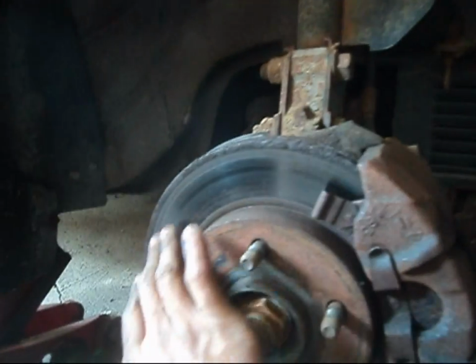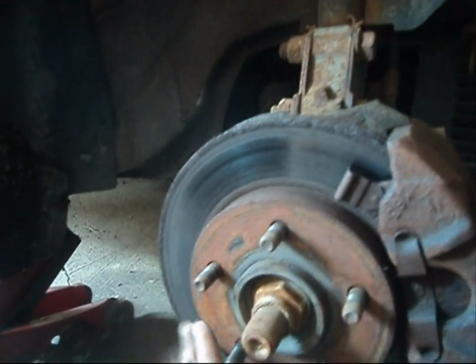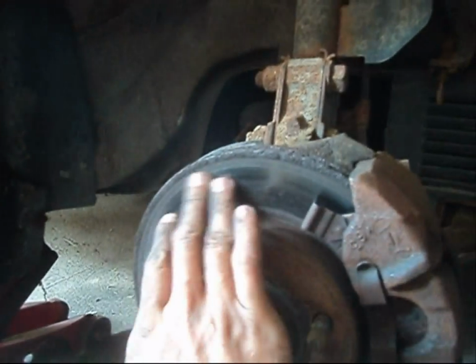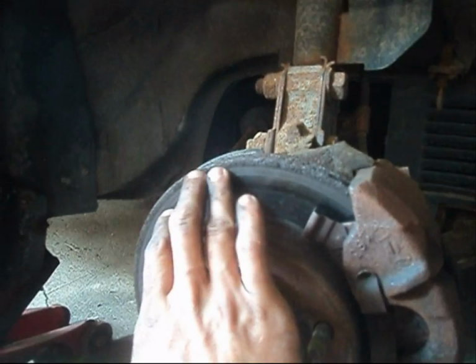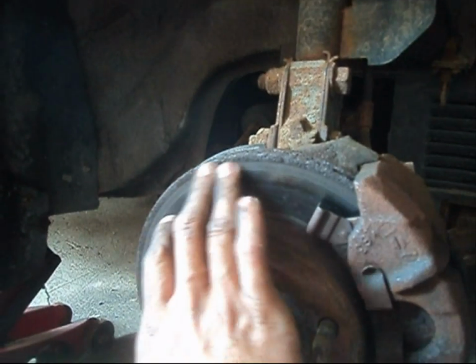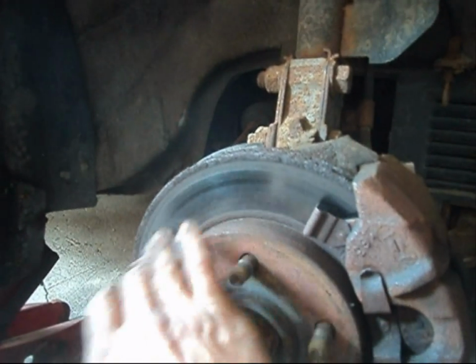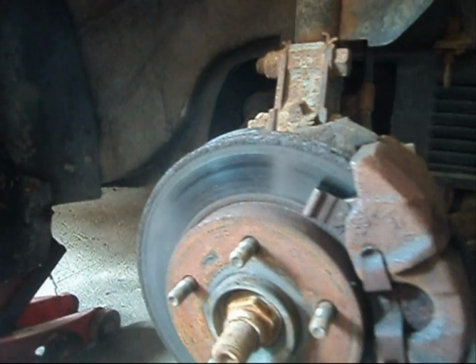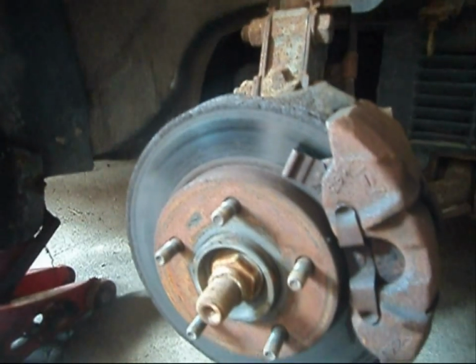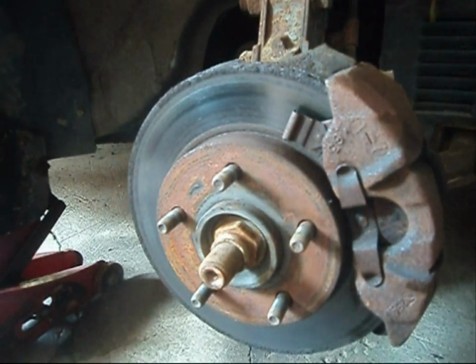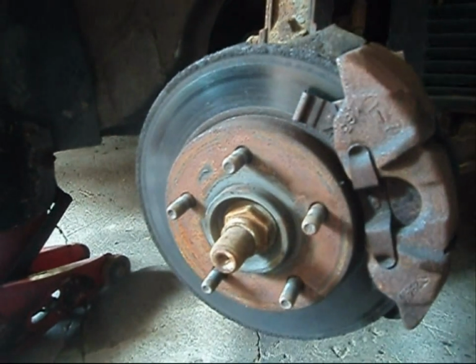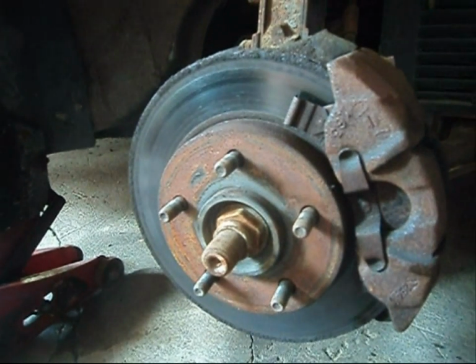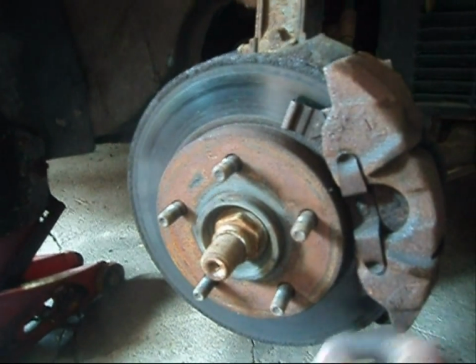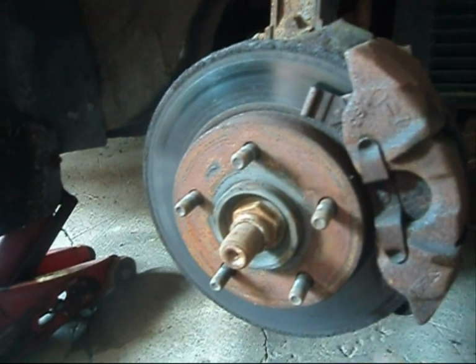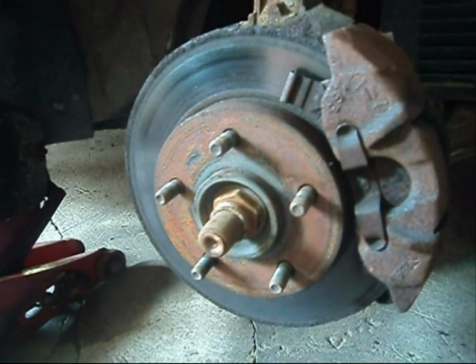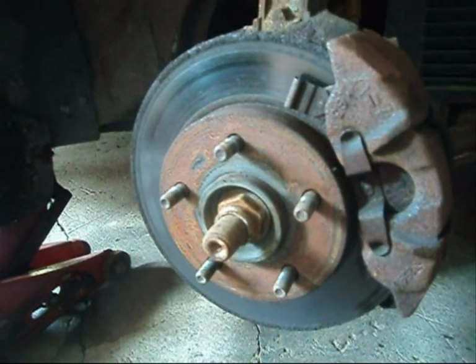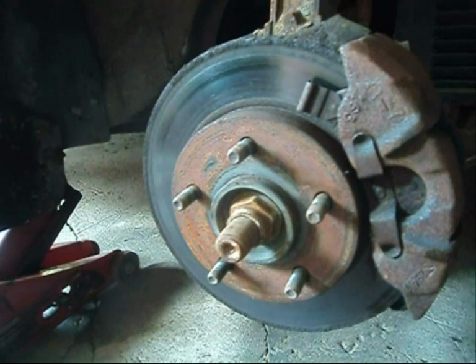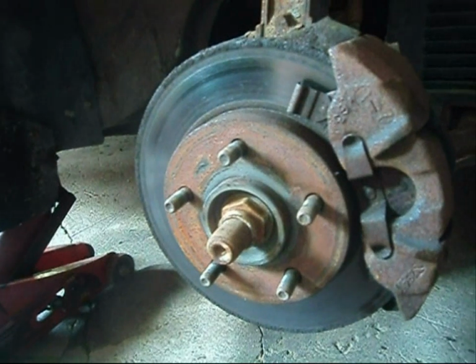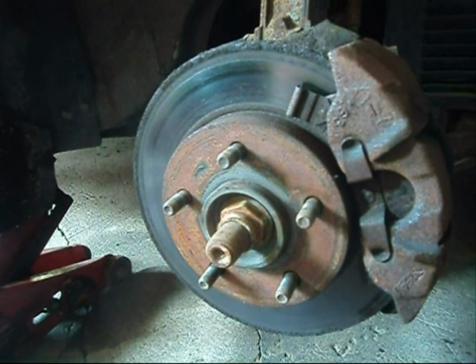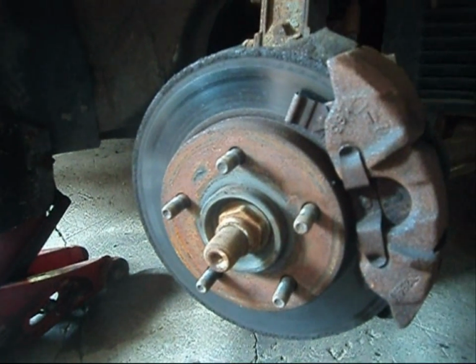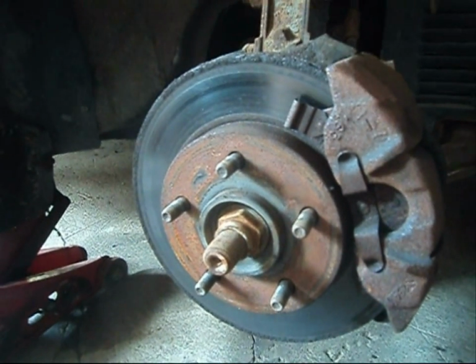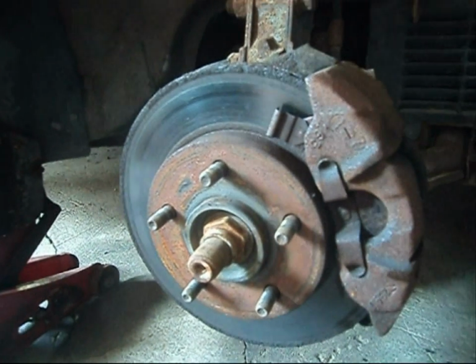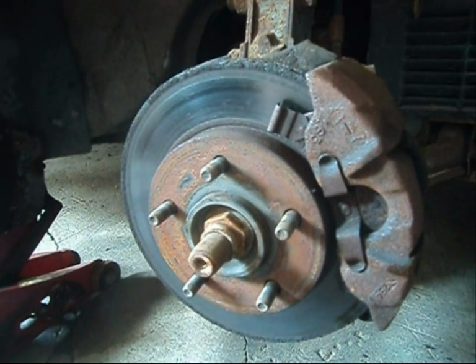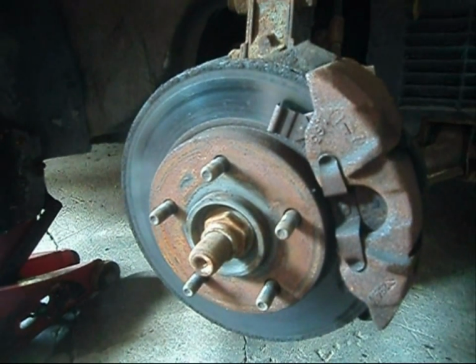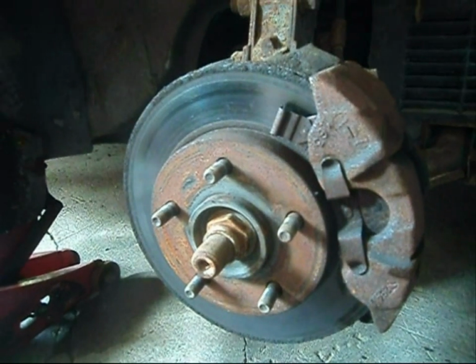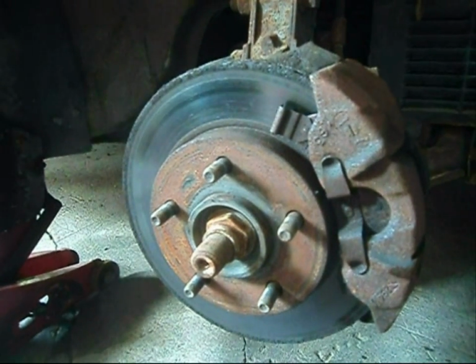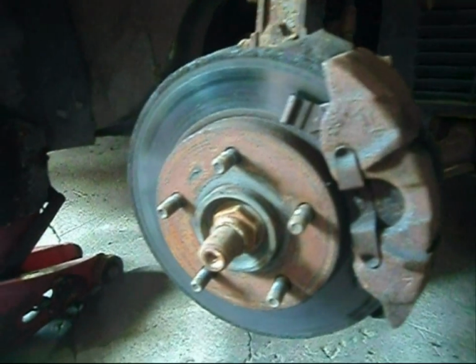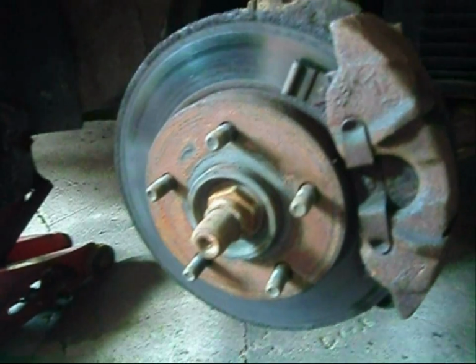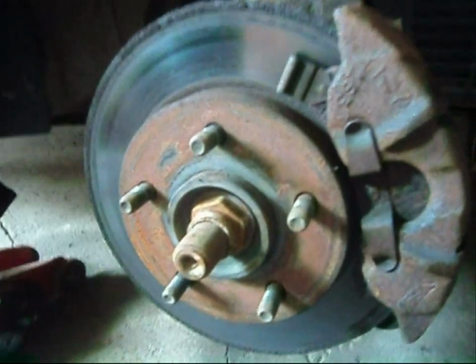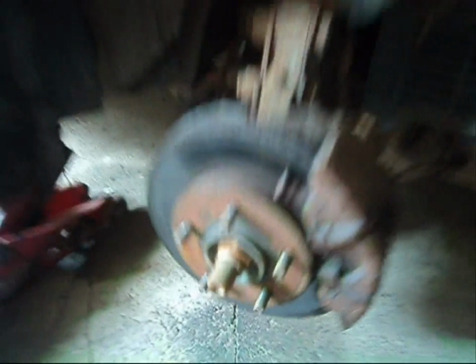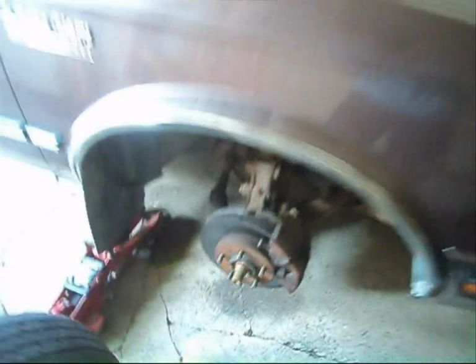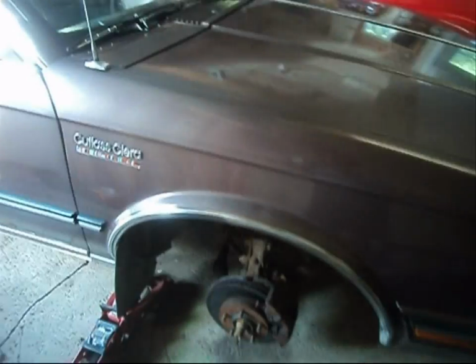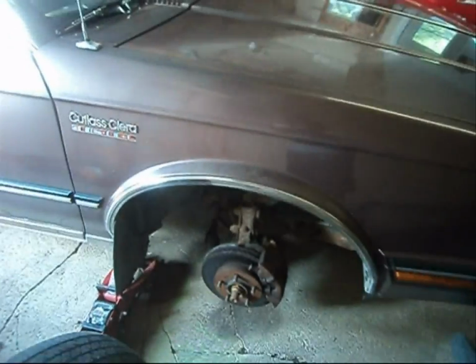This rotor is obviously shot. Well, it could be machined, but I don't believe in spinning rotors or turning rotors — I just replace them. For the price of having them turned, you're better off just buying new rotors. So we're going to get started here.